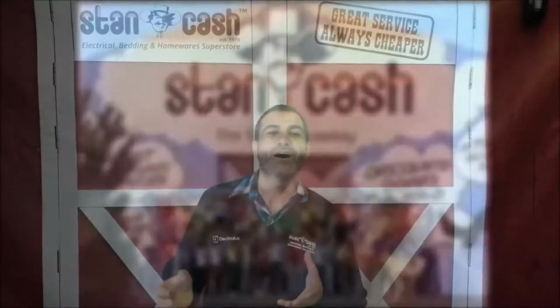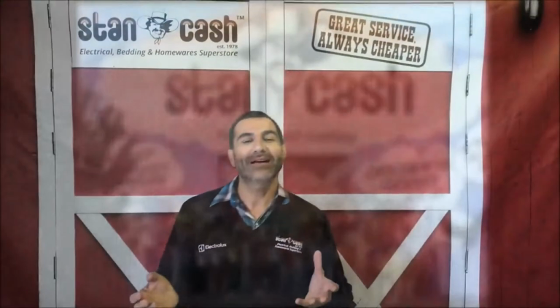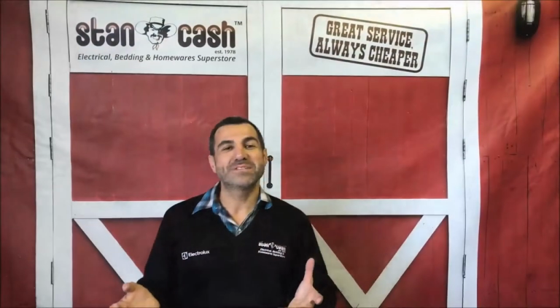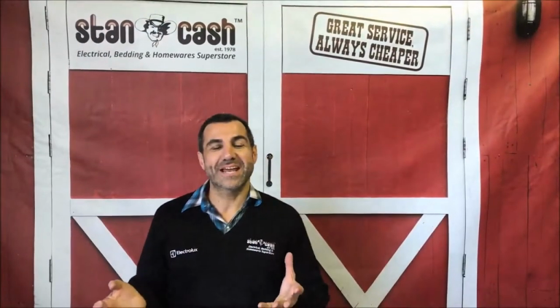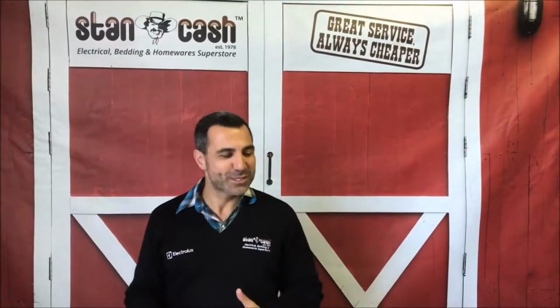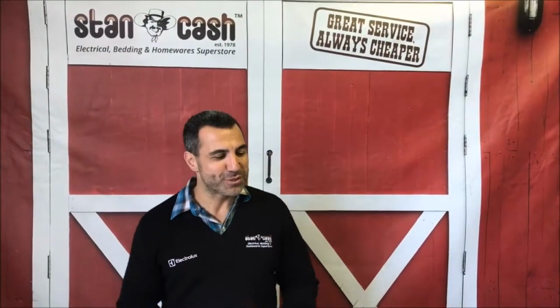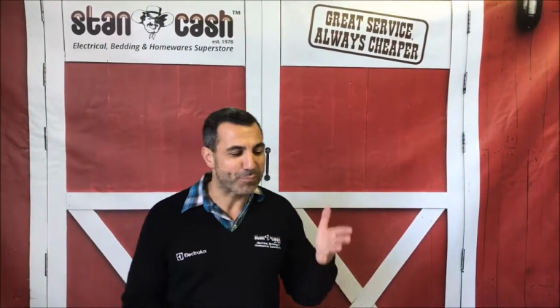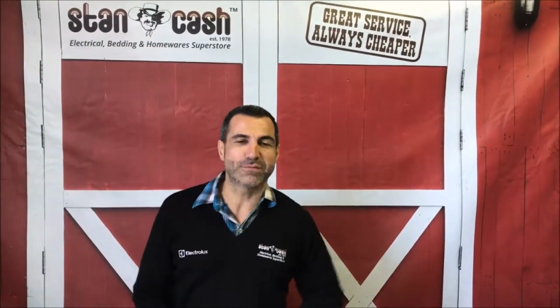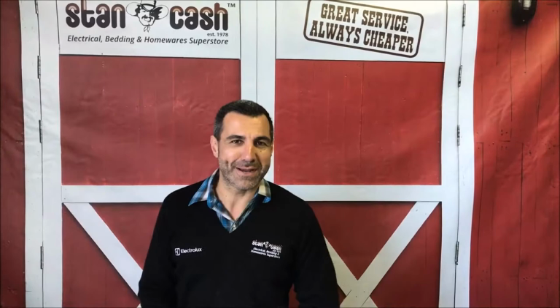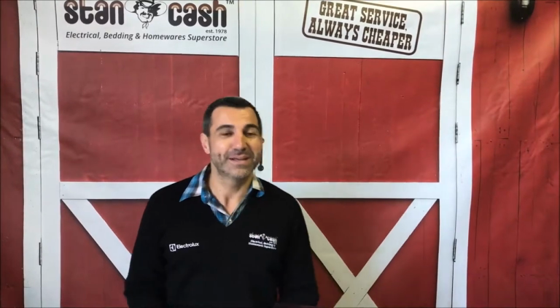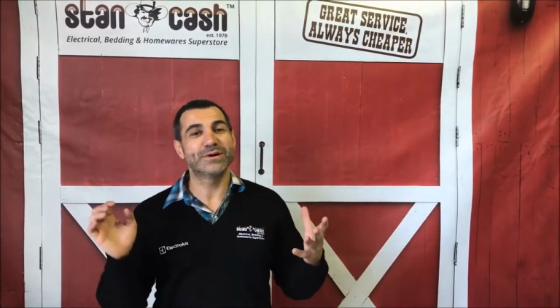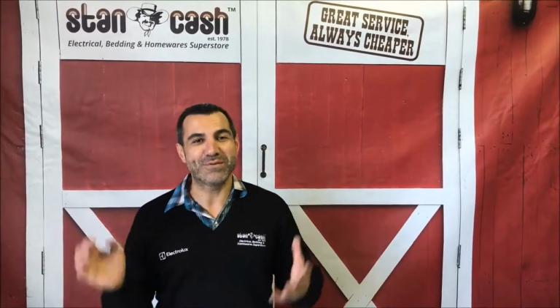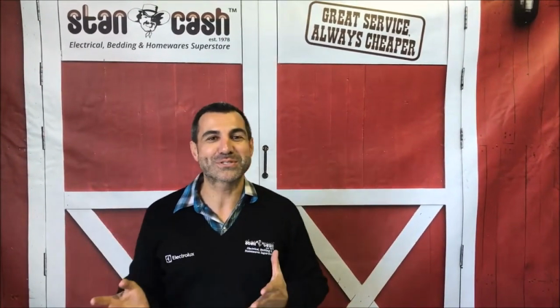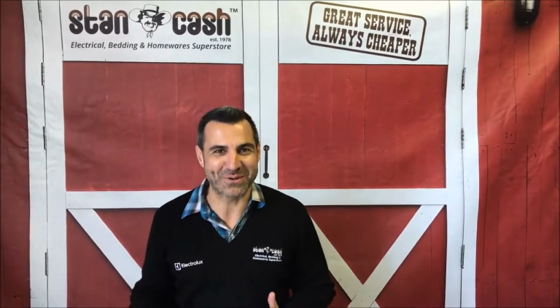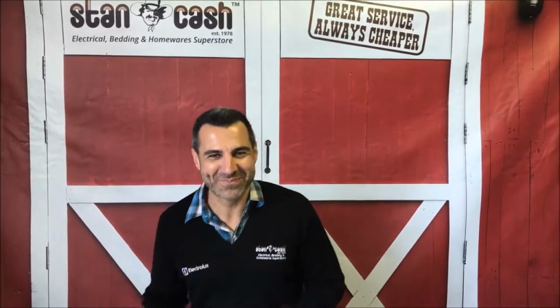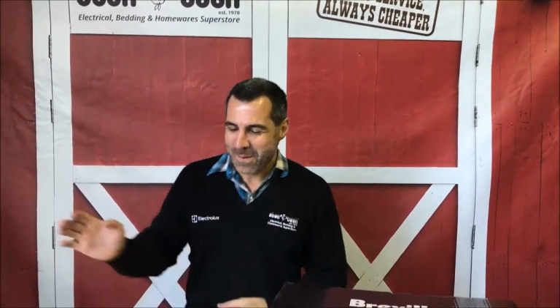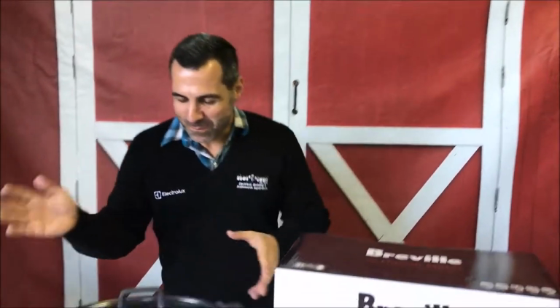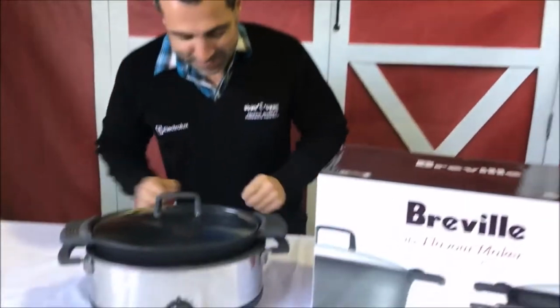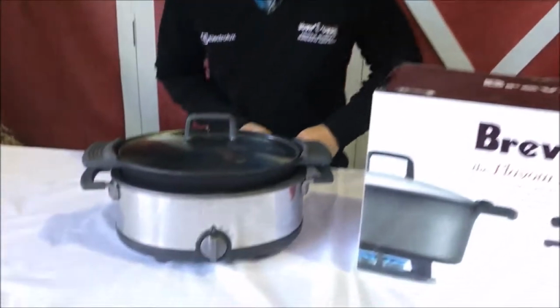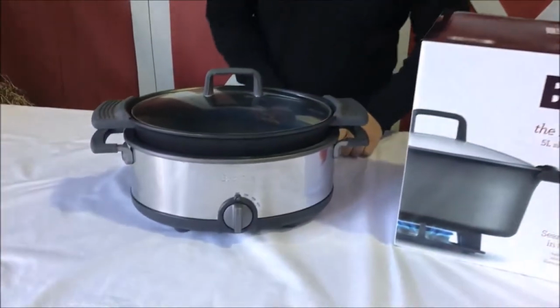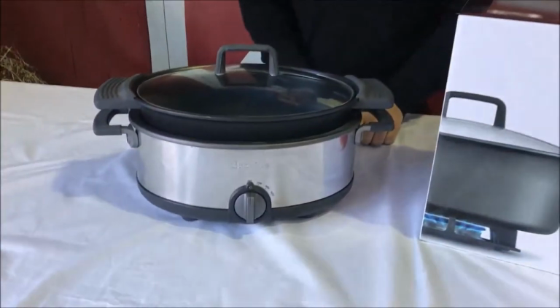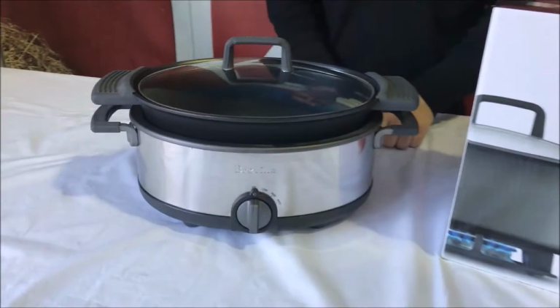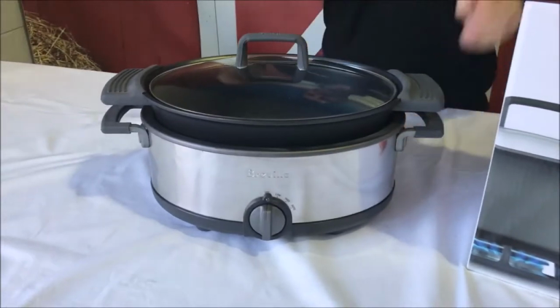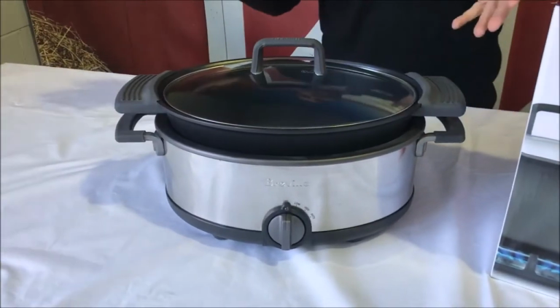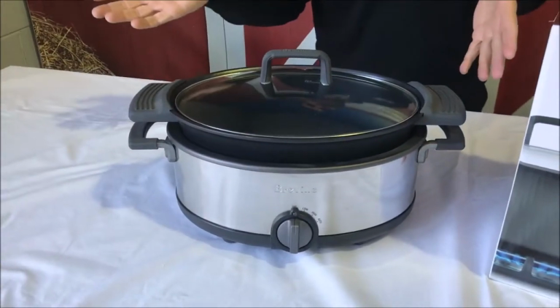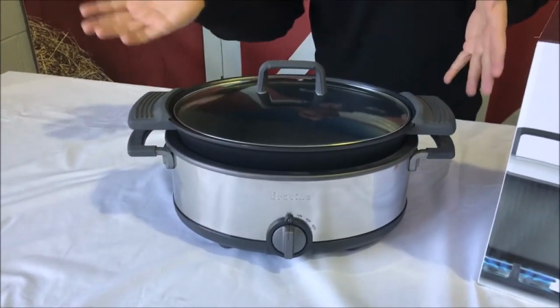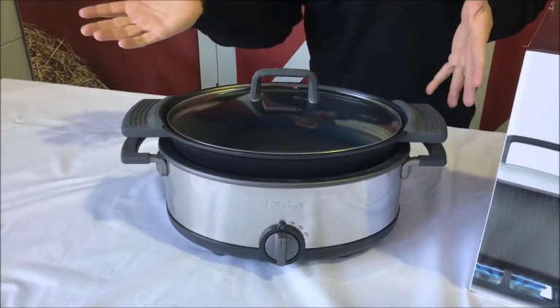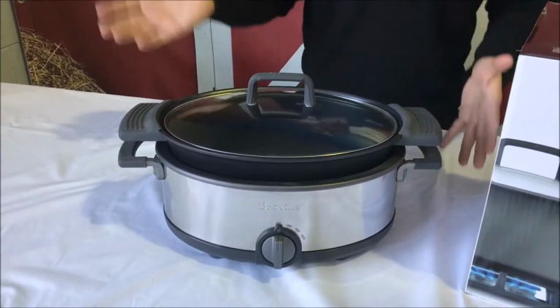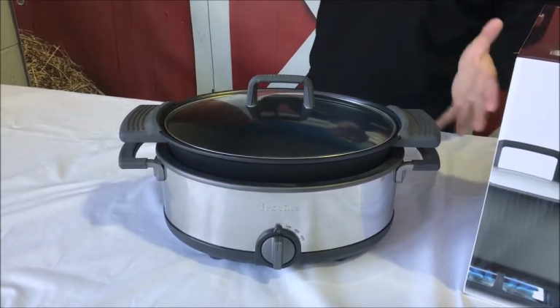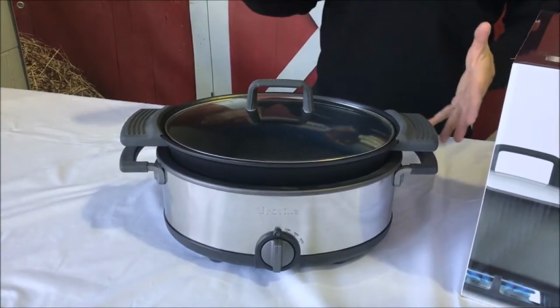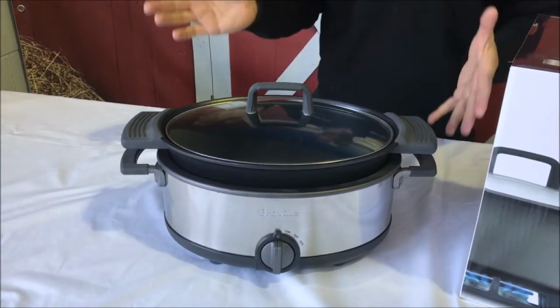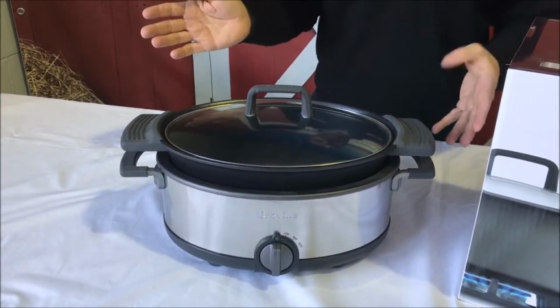Hi, Mark here from Stan Cash, talking to you about the Breville Flavor Maker — in other words, the Breville Slow Cooker. I'll pick out a few features to tell you about this product. It is 5 litres, which is a great size for a family.